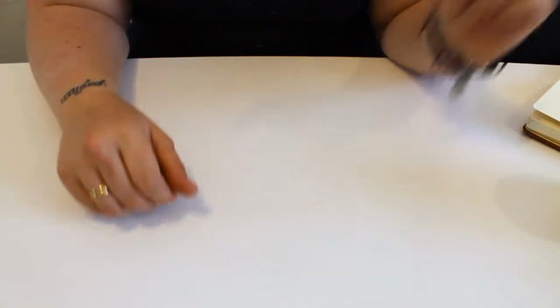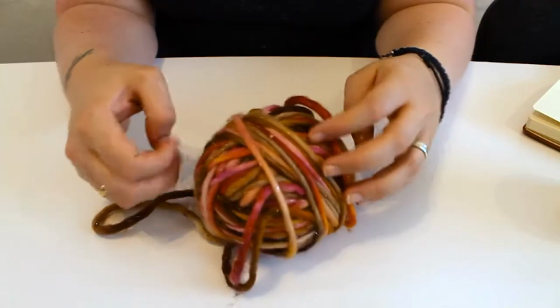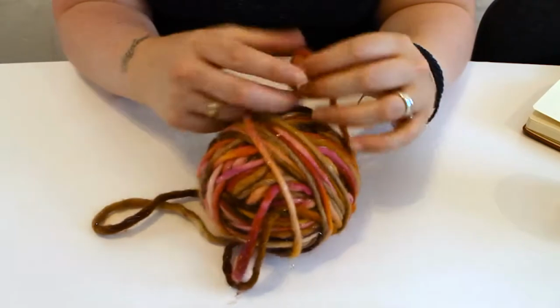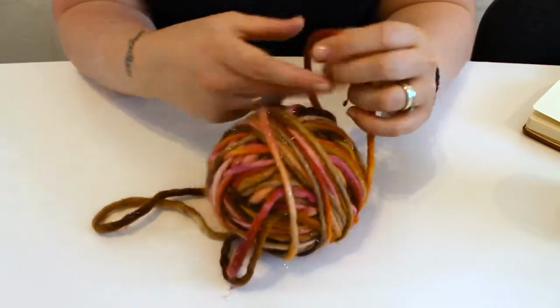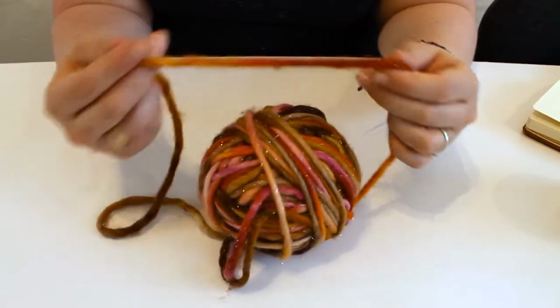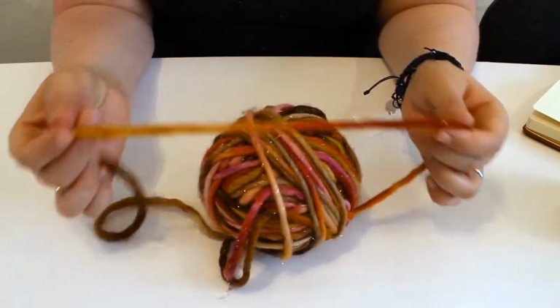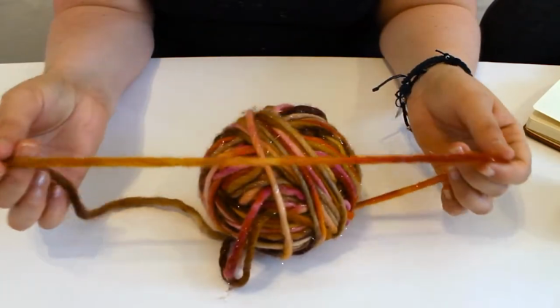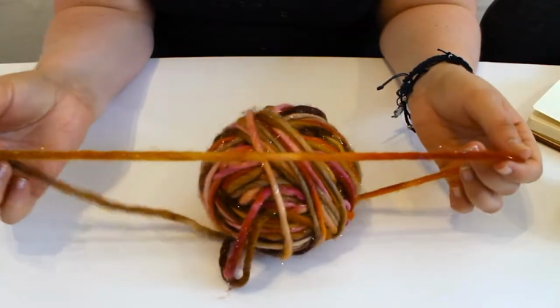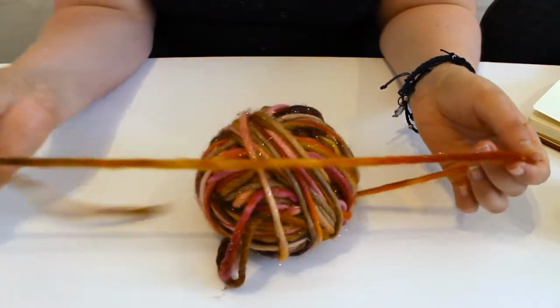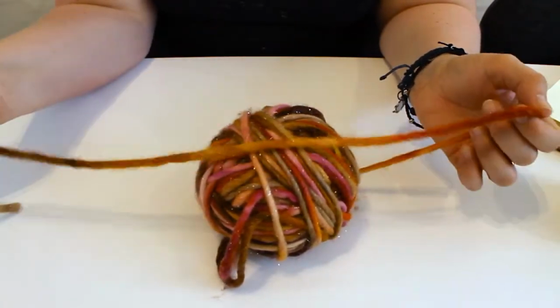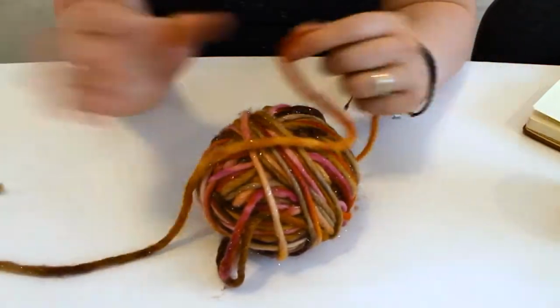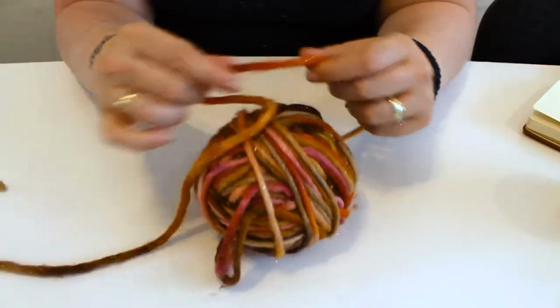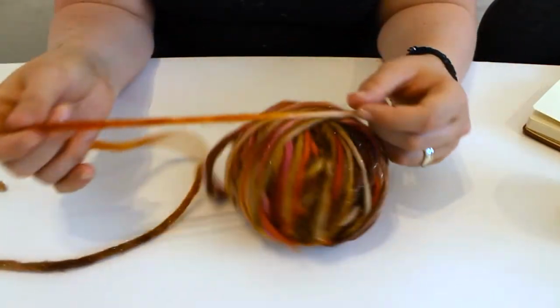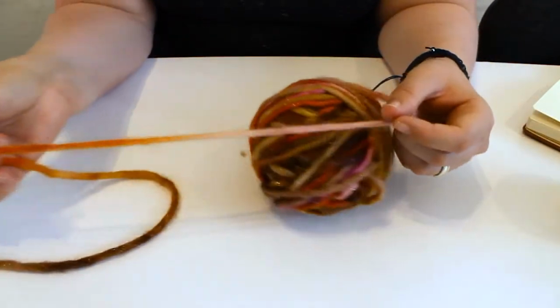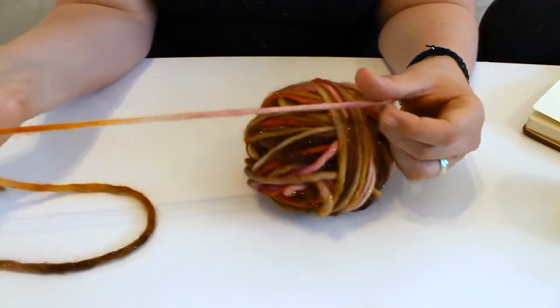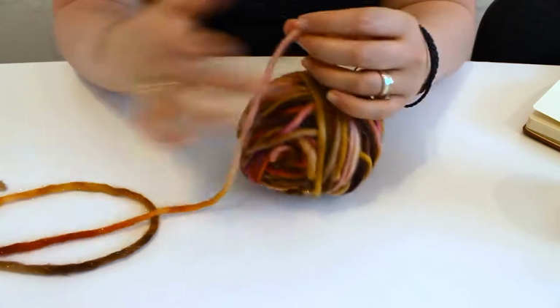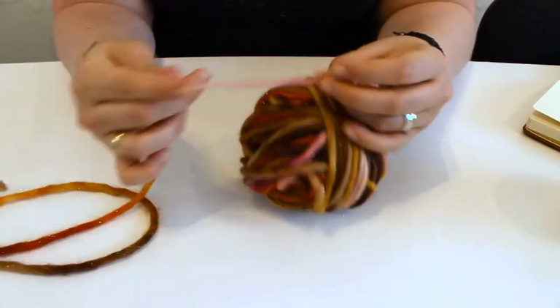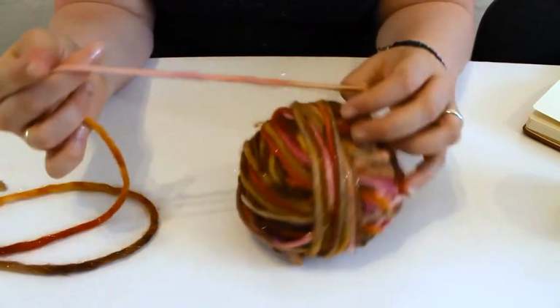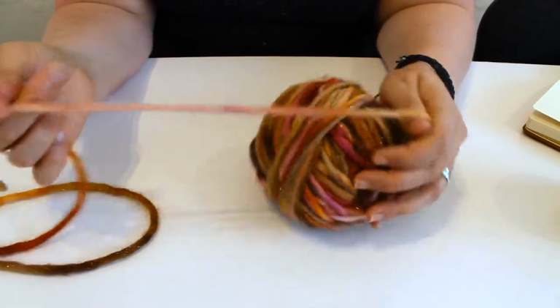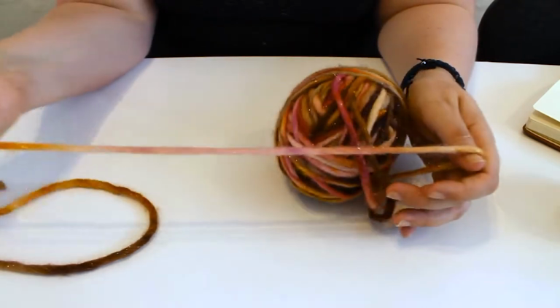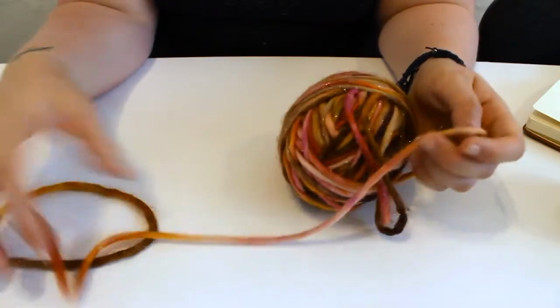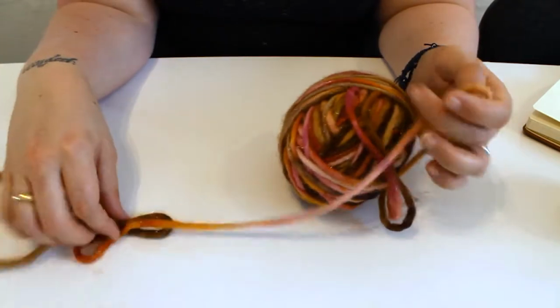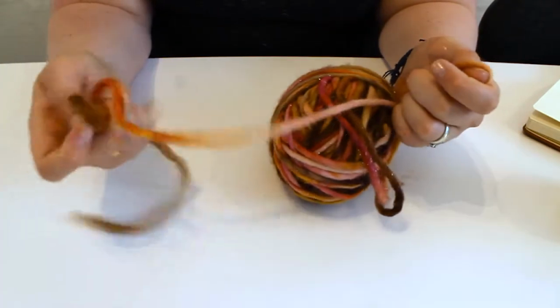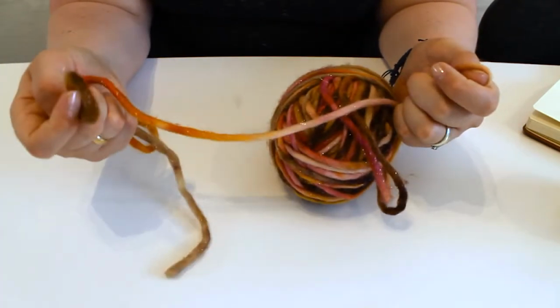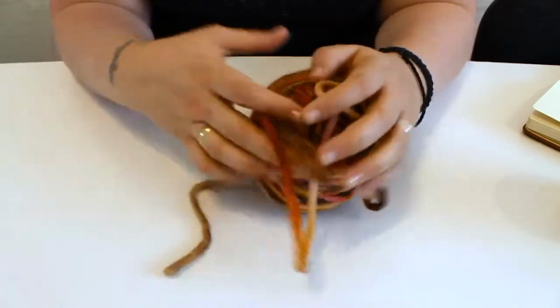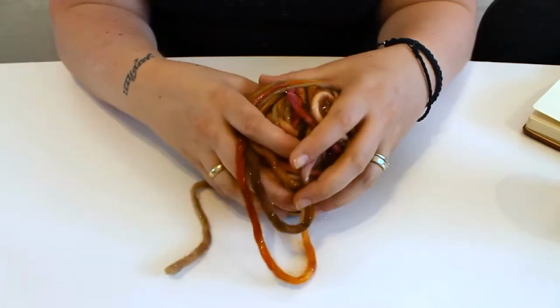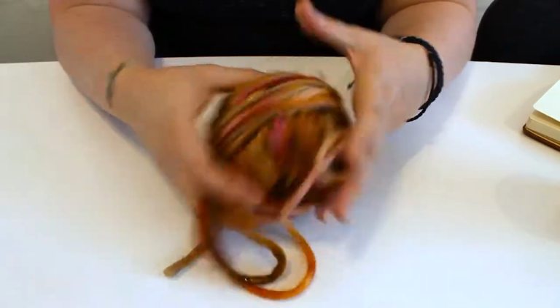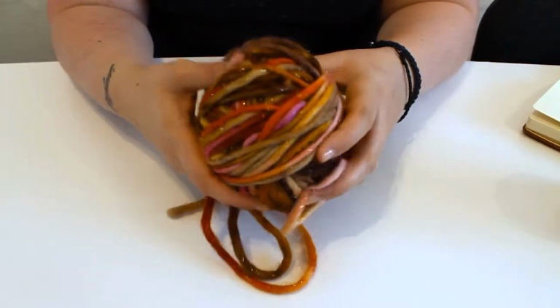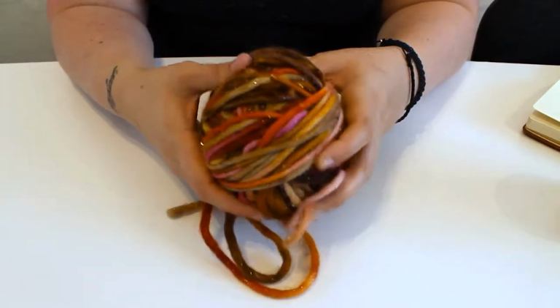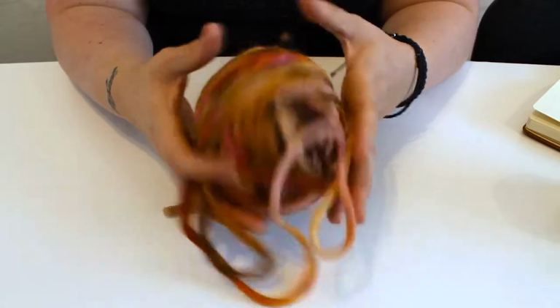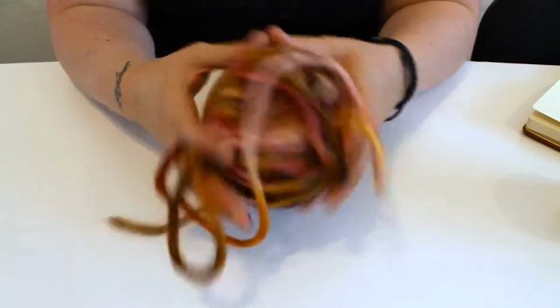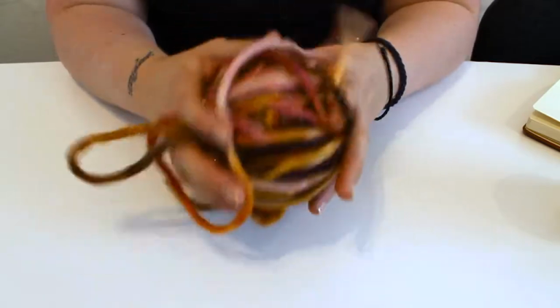I'm using the remaining yarn from my Hat Shaped Hat video for this. It's Summer Salt, the Space Cadet by Countess Ablaze. It's a super chunky yarn, perfect for your autumn knitting projects.